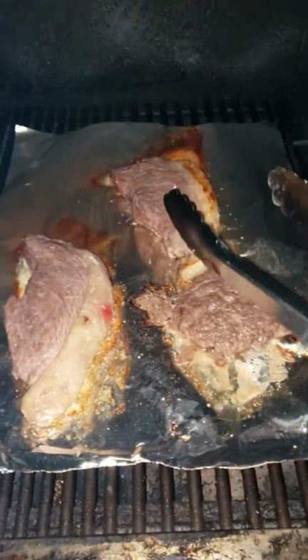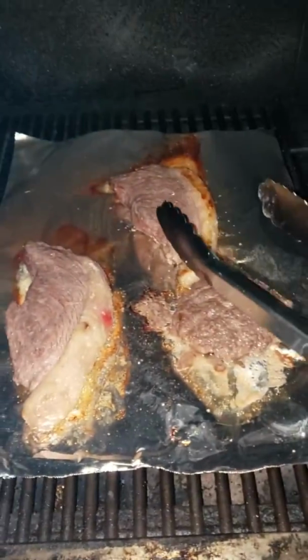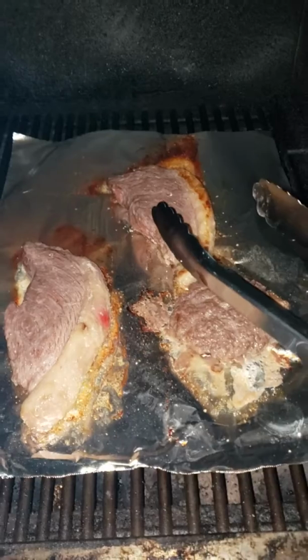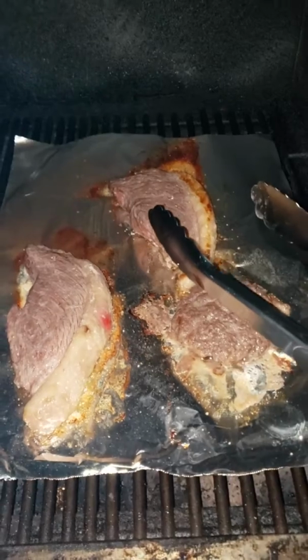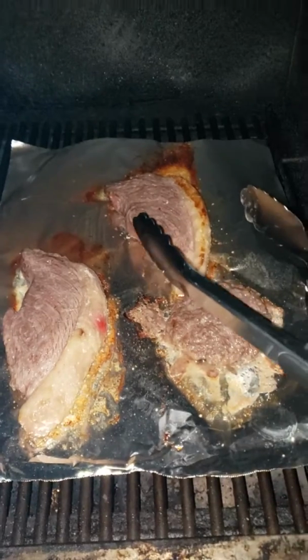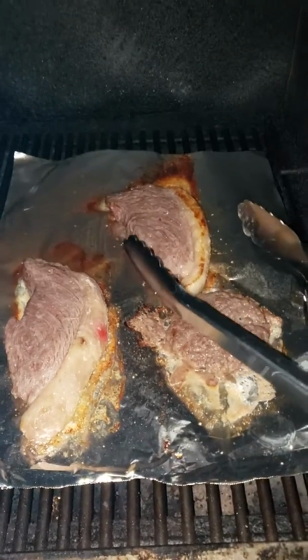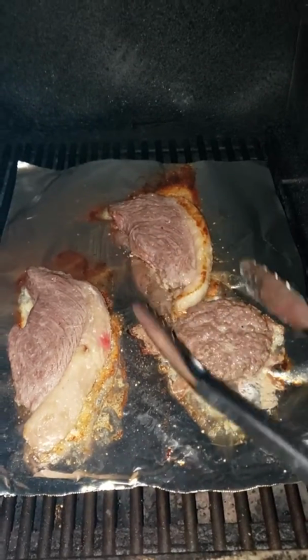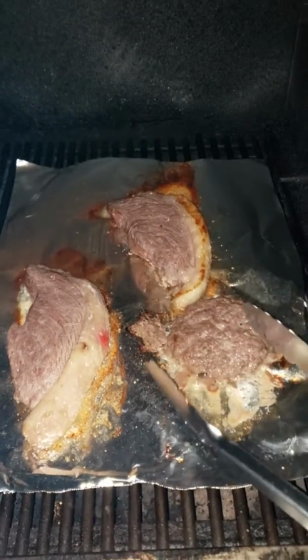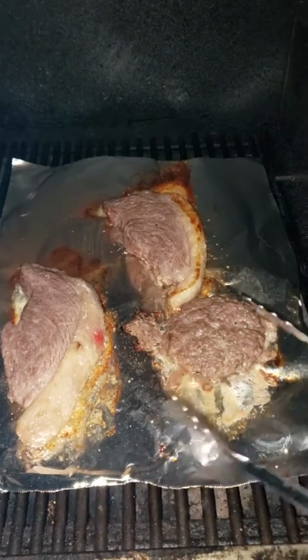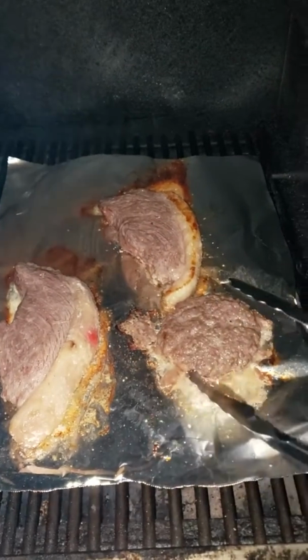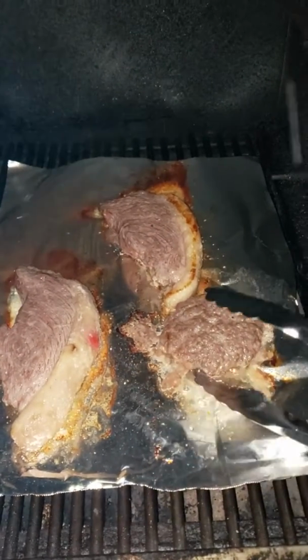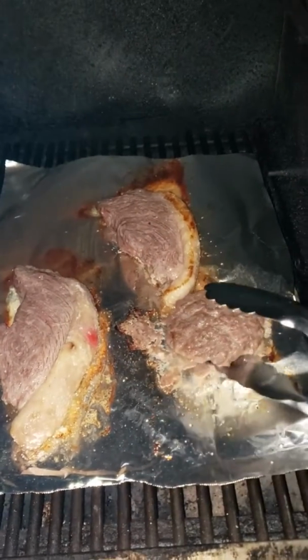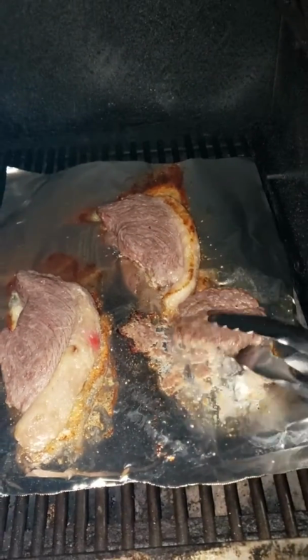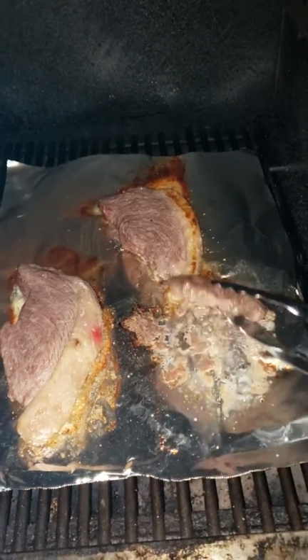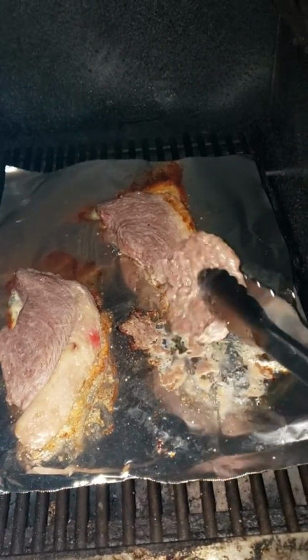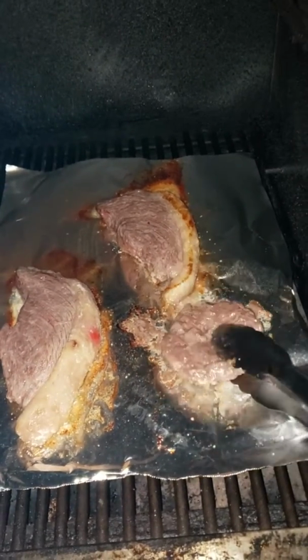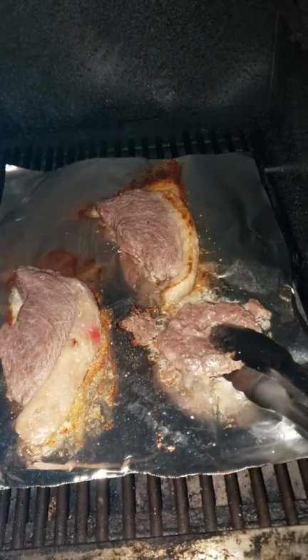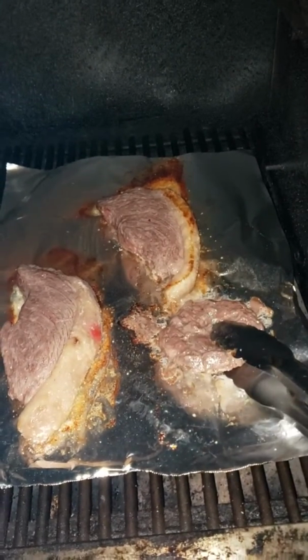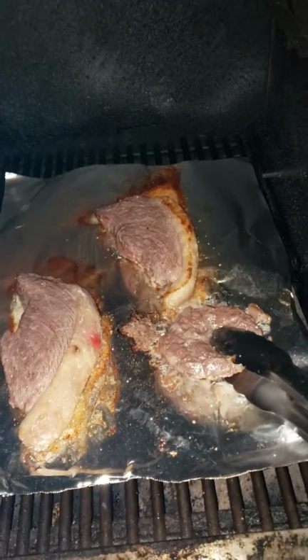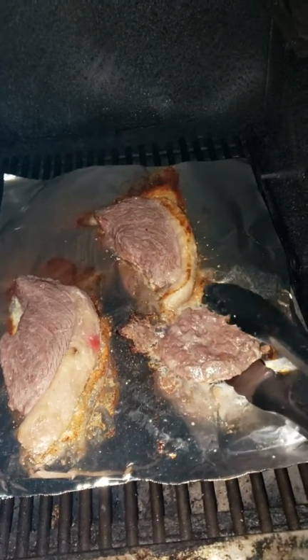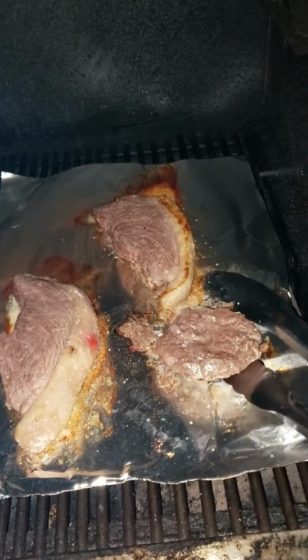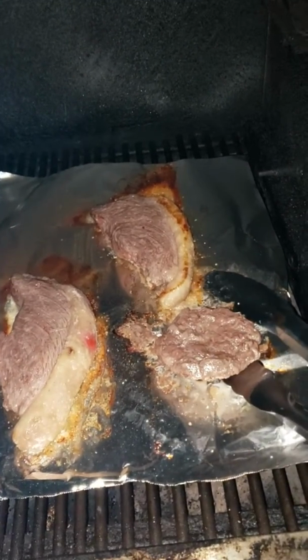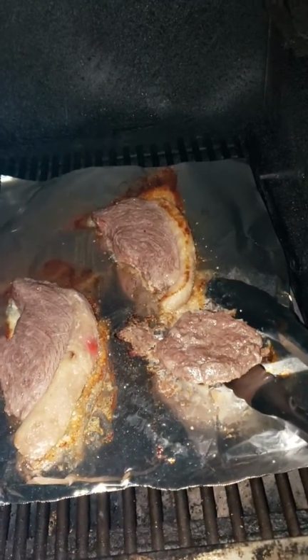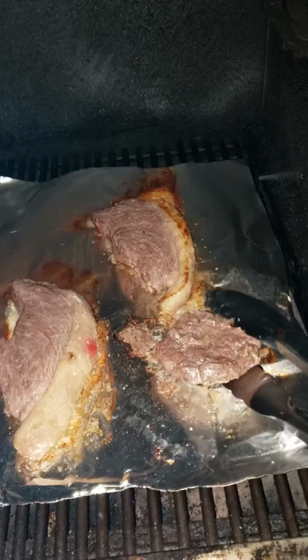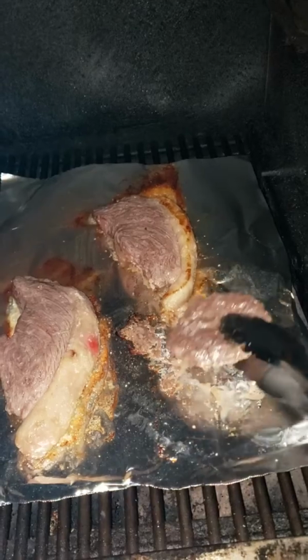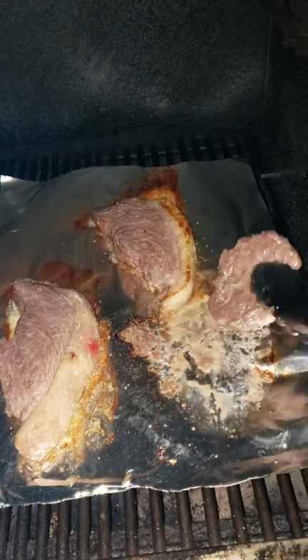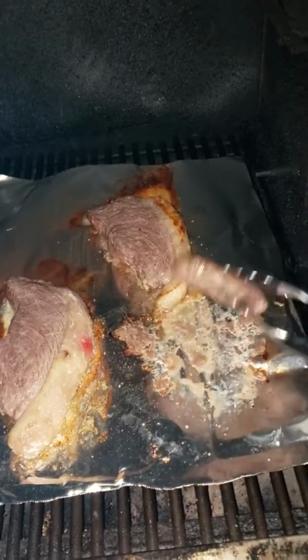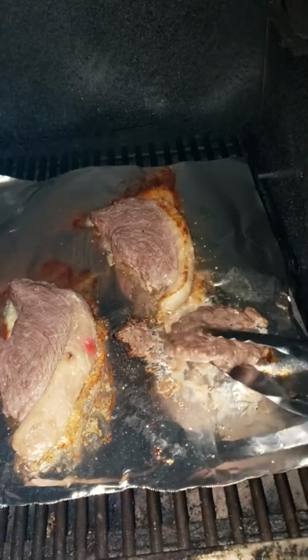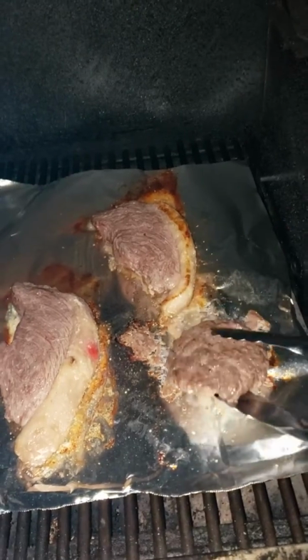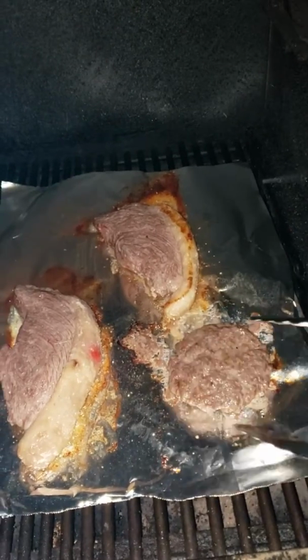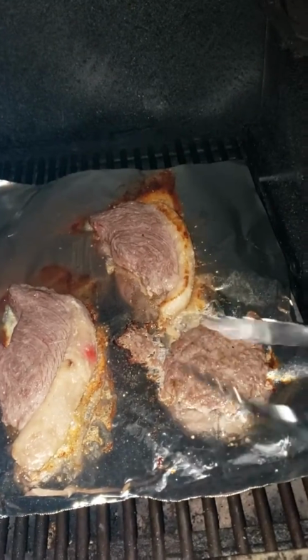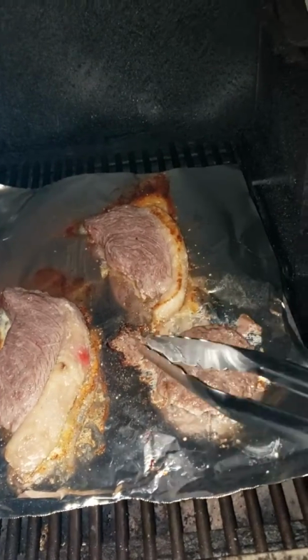Sorry guys, I know my camera skills. I also made a picanha patty burger with the stuff that I trimmed.